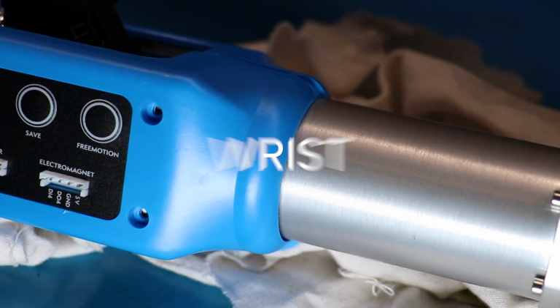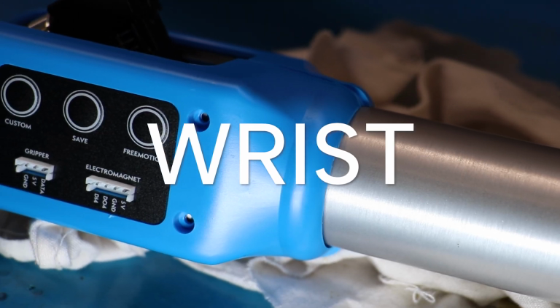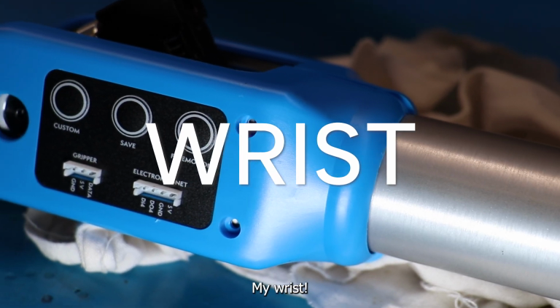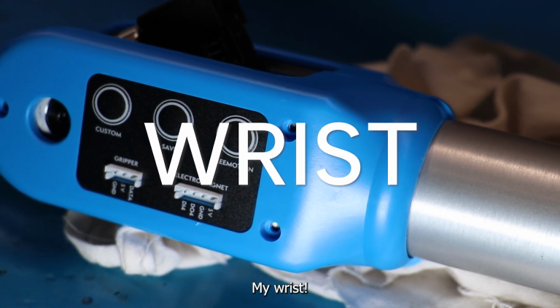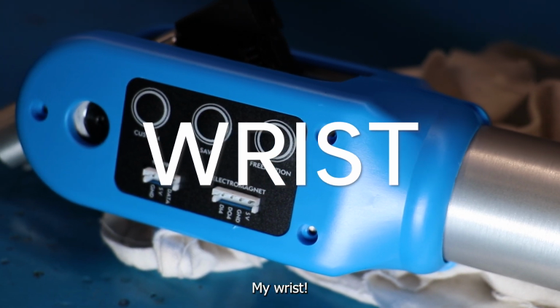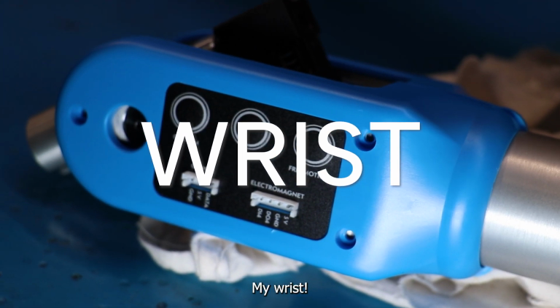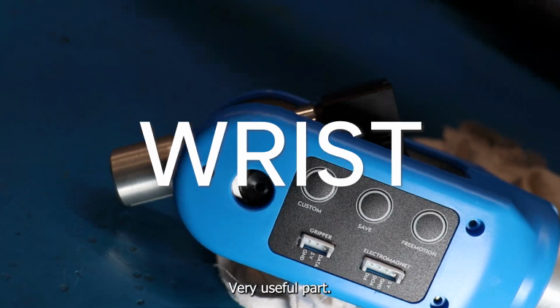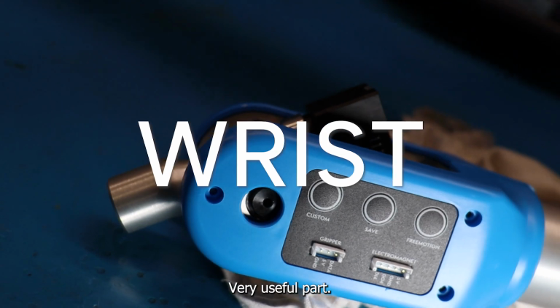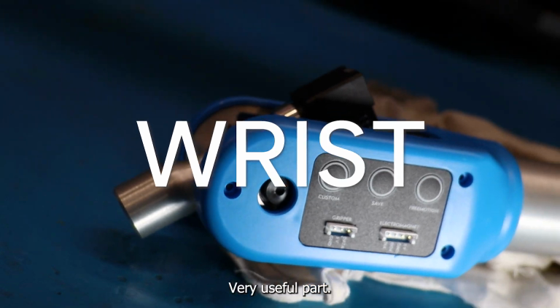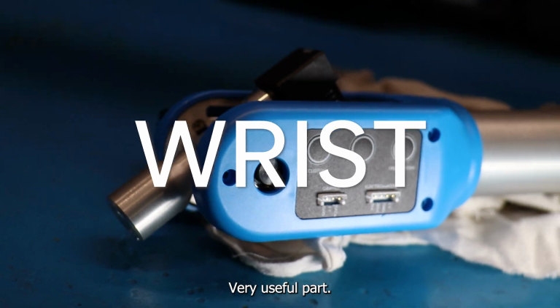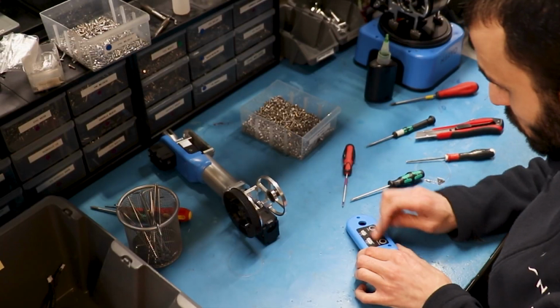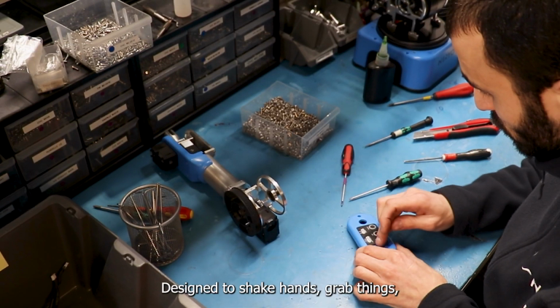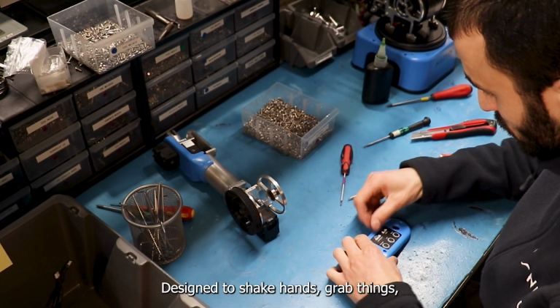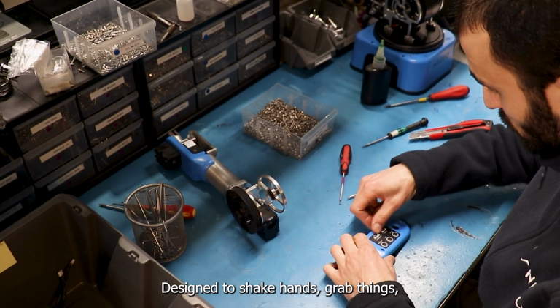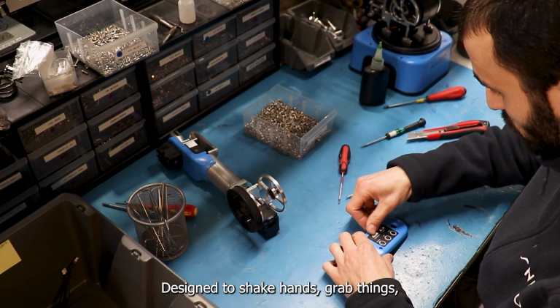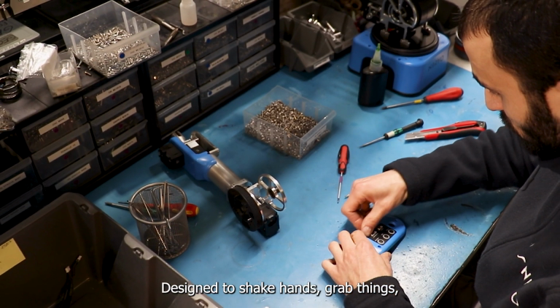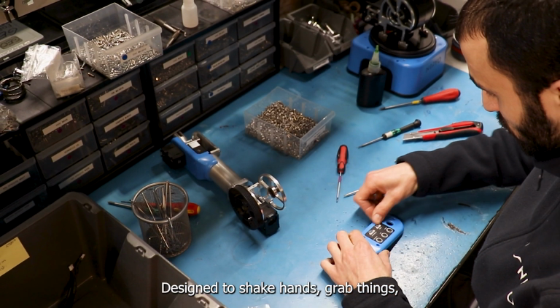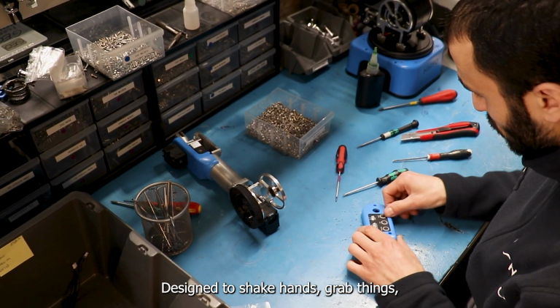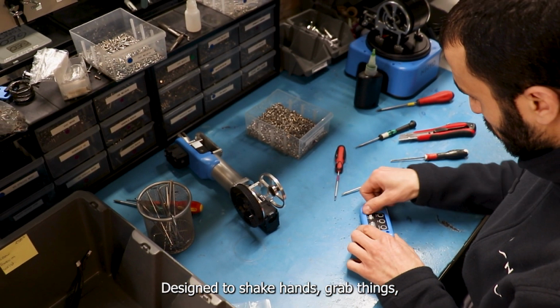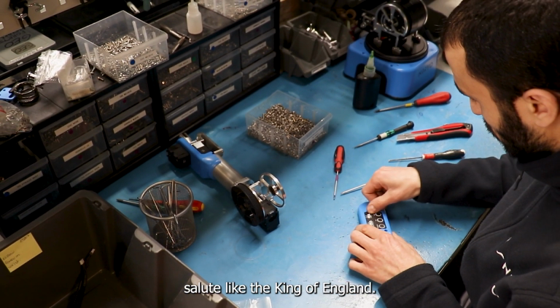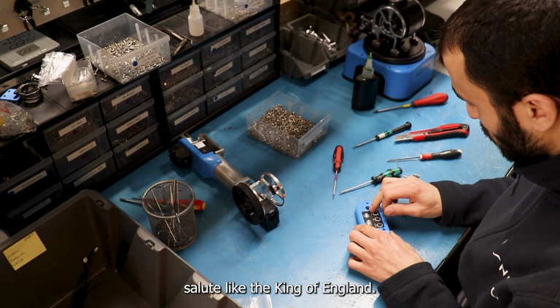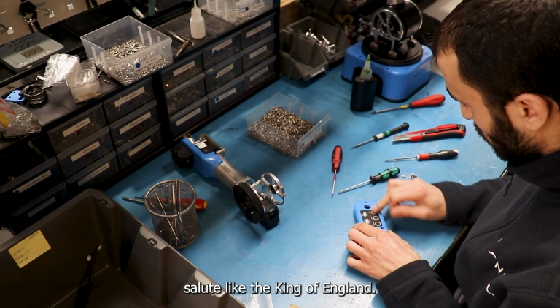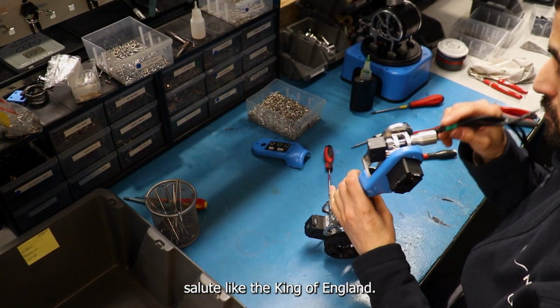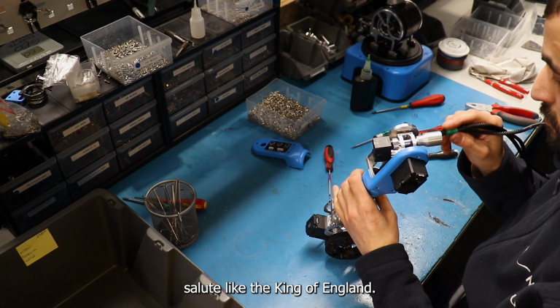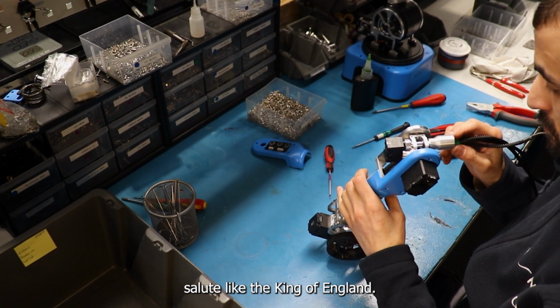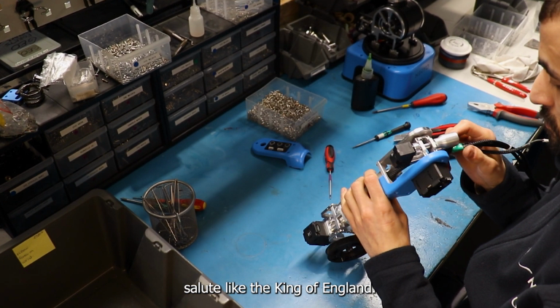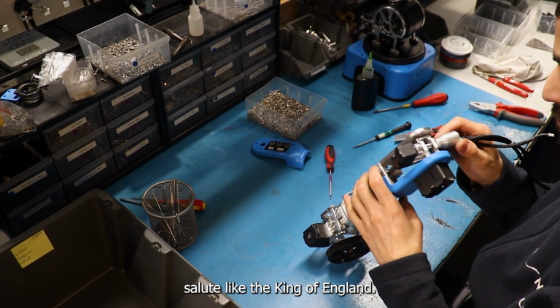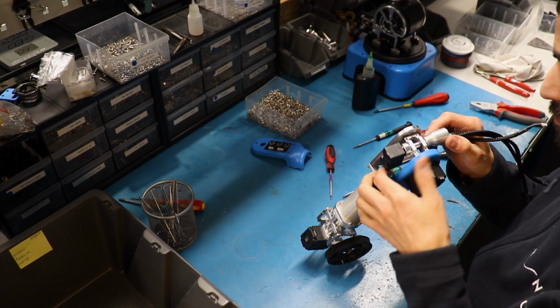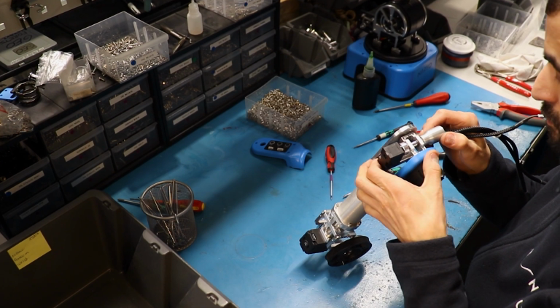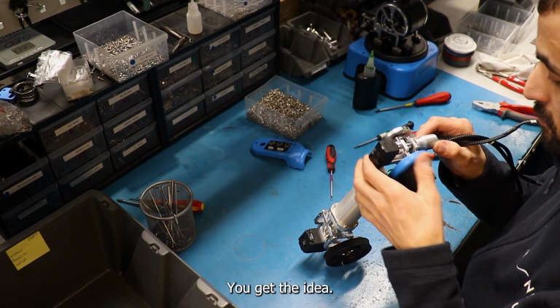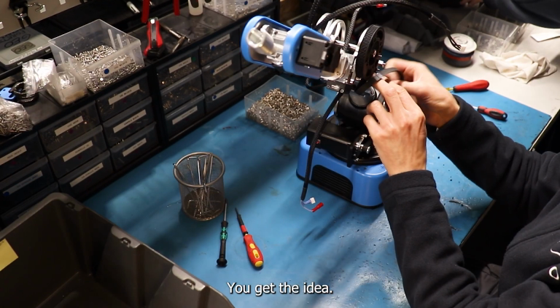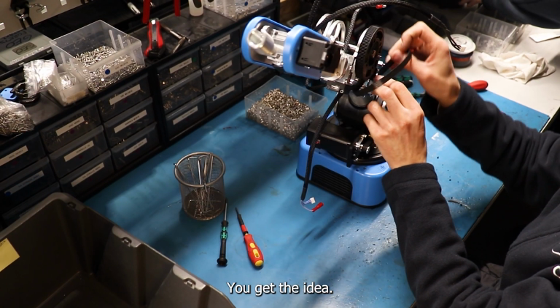My wrist. Very useful part. Designed to shake hands, grab things, salute like the king of England. You get the idea.